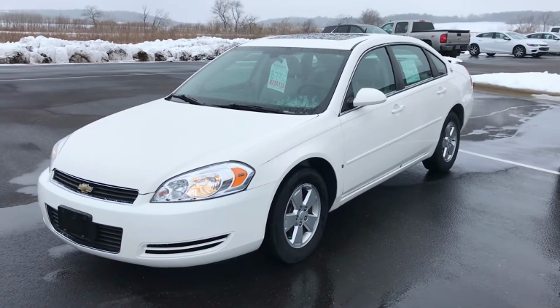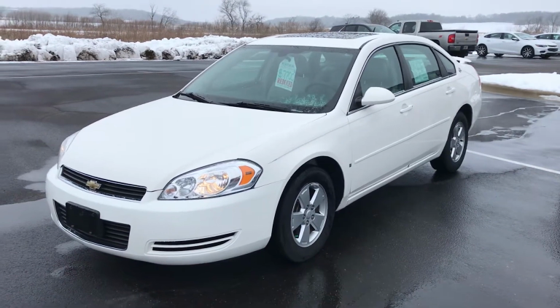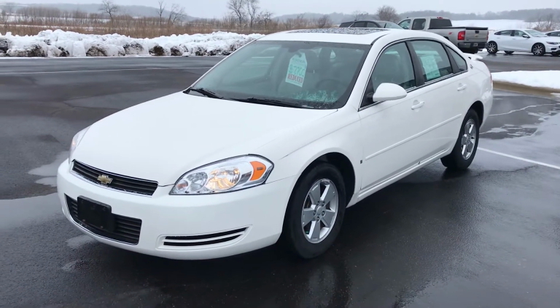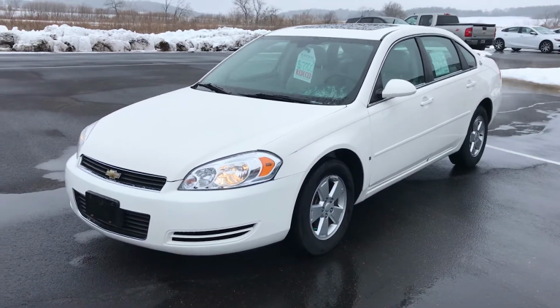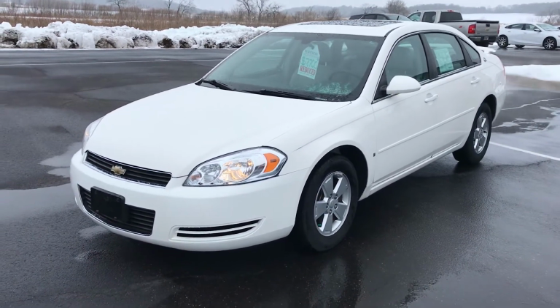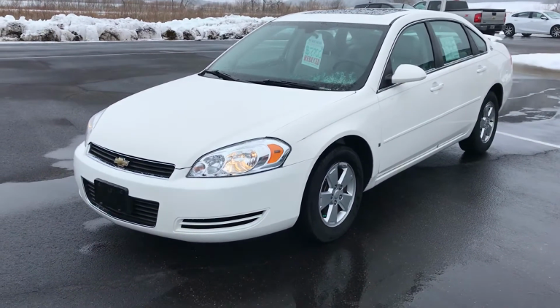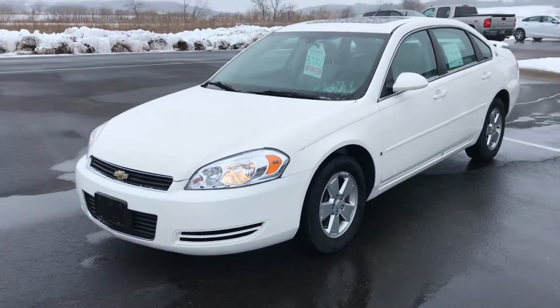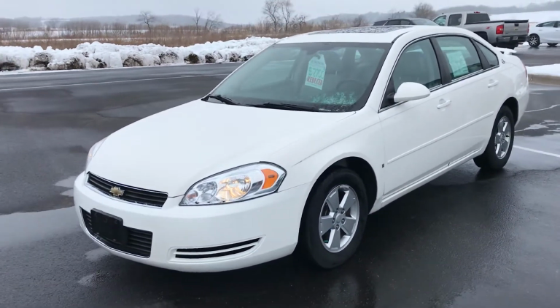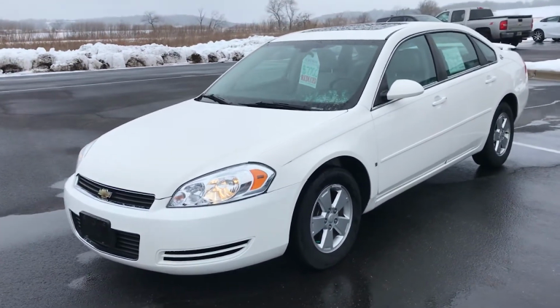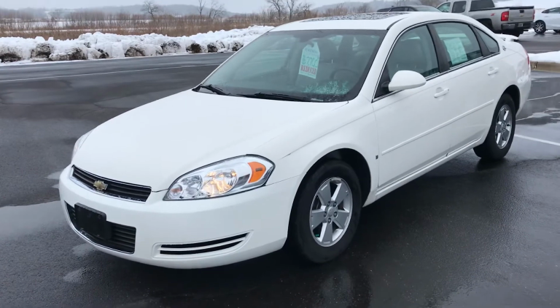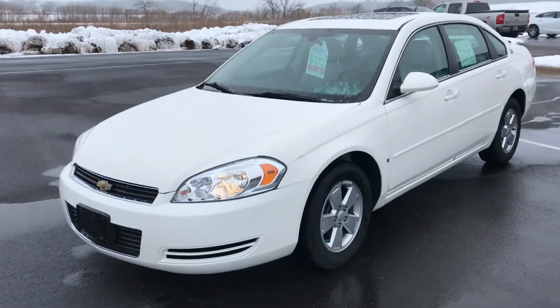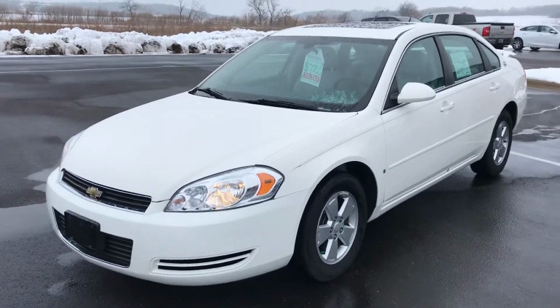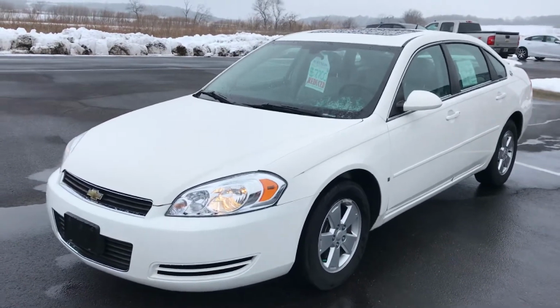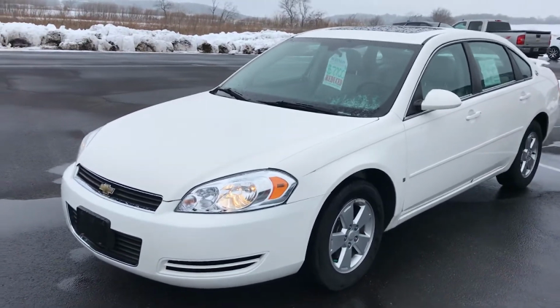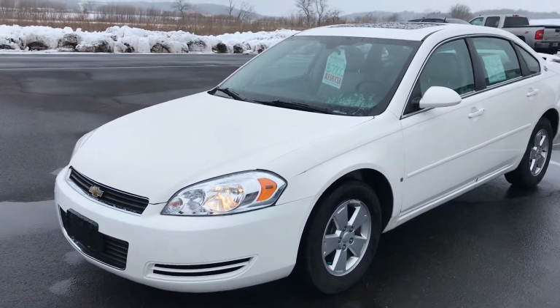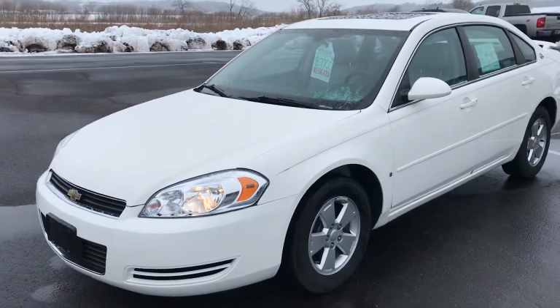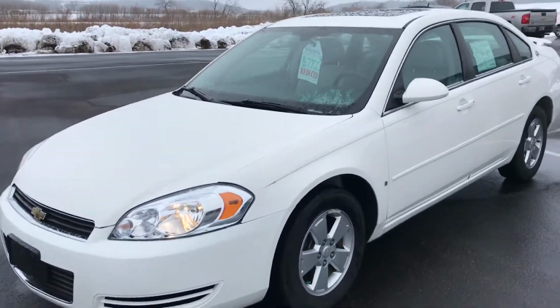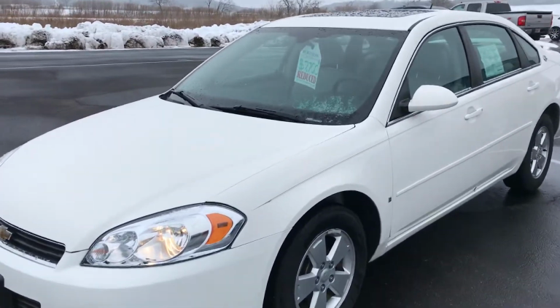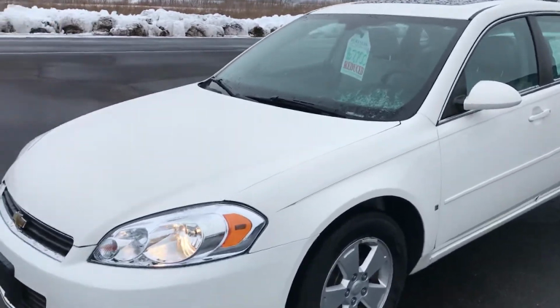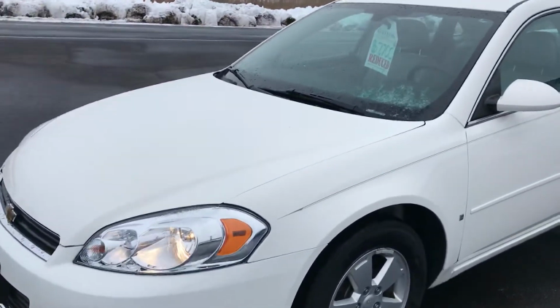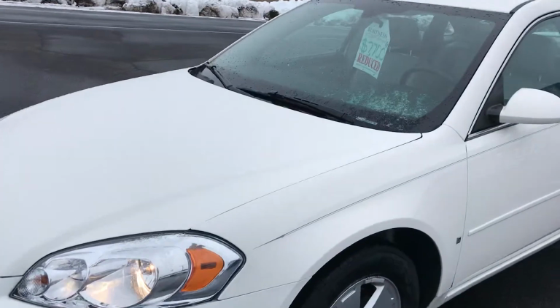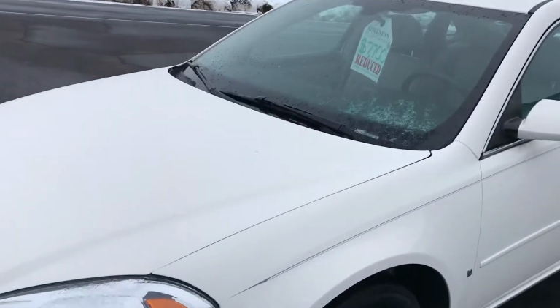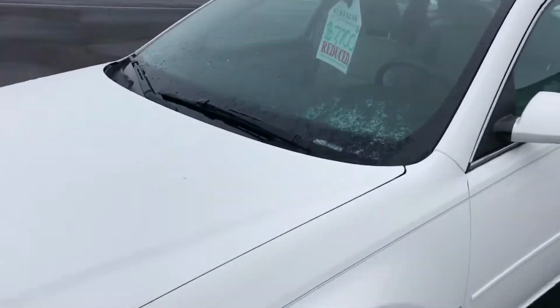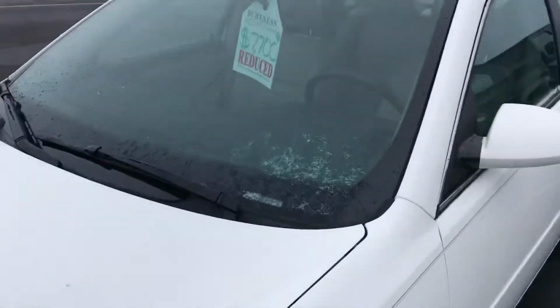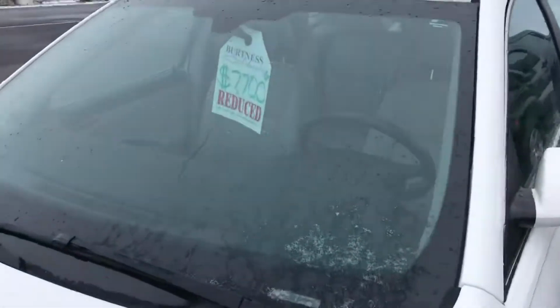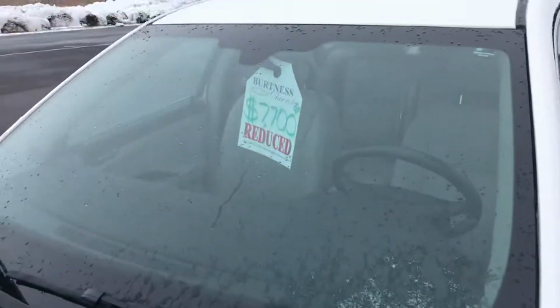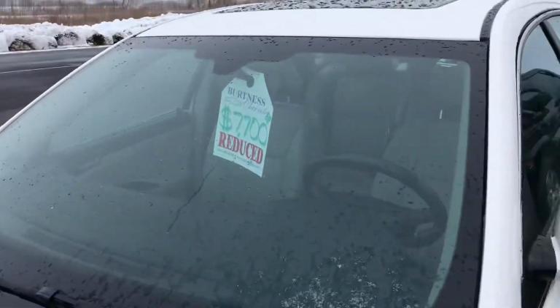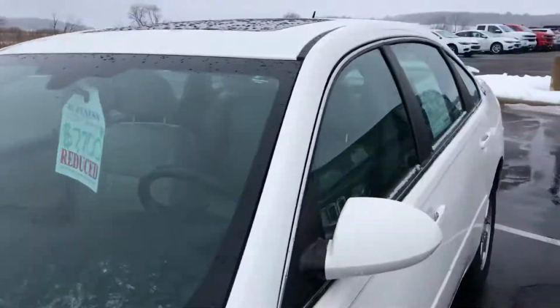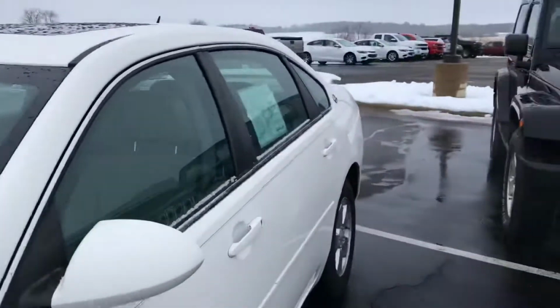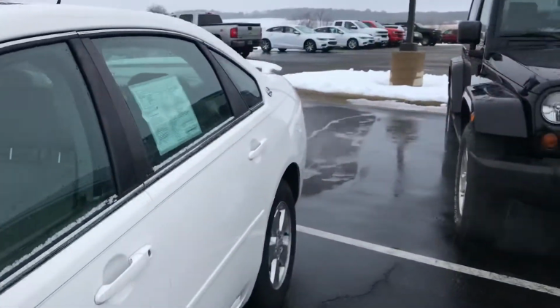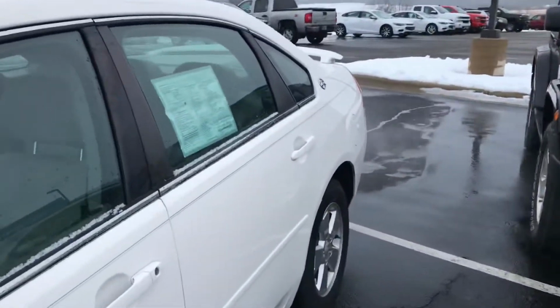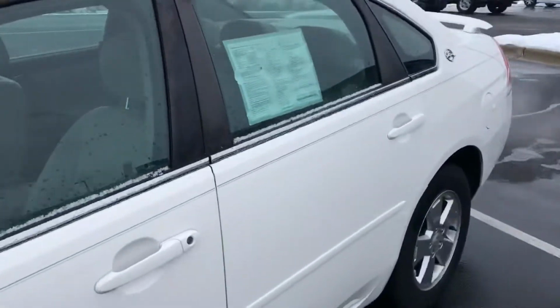Good morning, Ron at Burton Chevrolet in Orfordville. Going to do a quick video walk-around on this 2008 Chevy Impala LT, show you some of the features. It's been reduced to $7,700 with 99,000 miles.